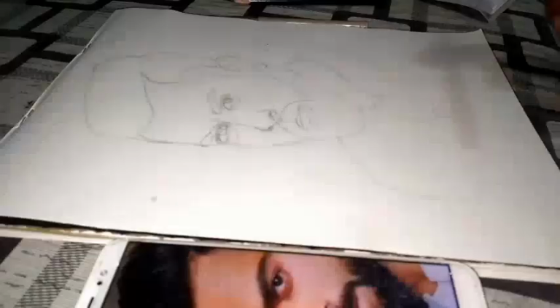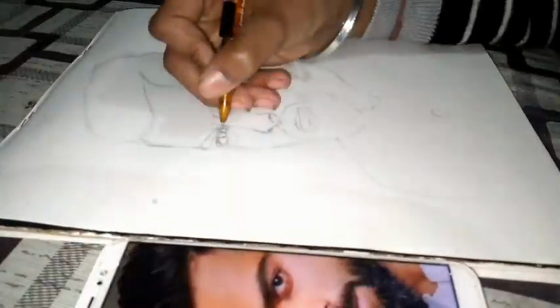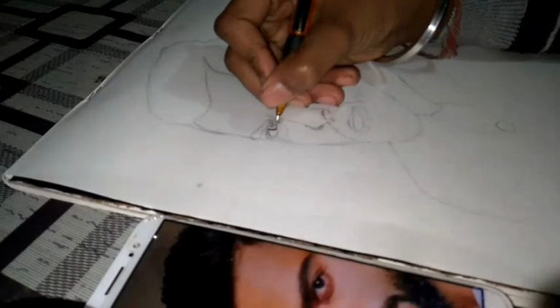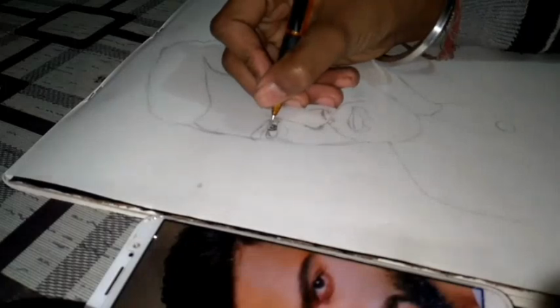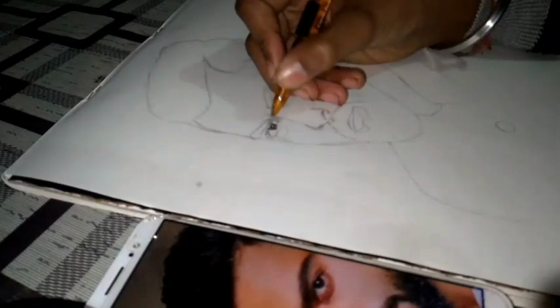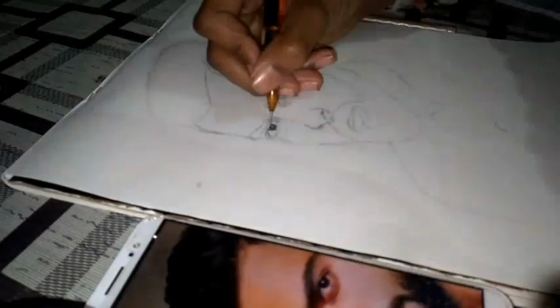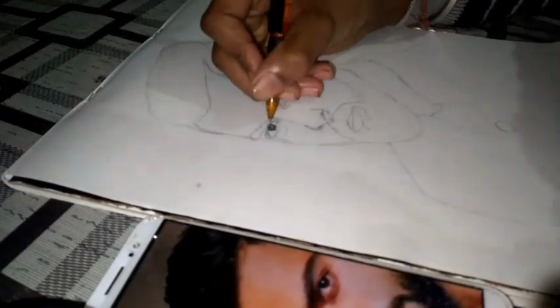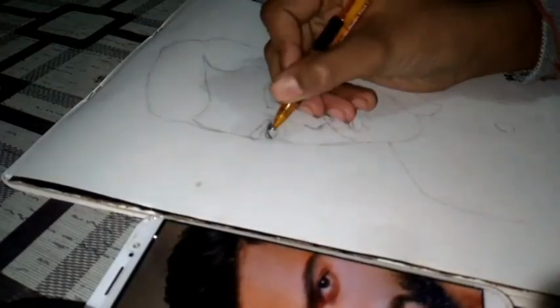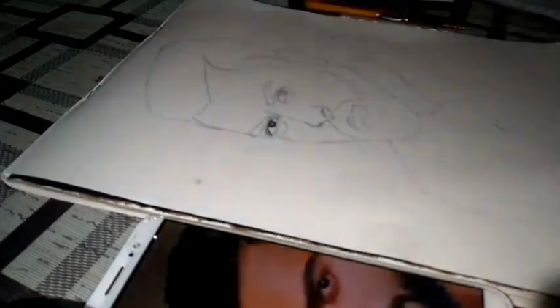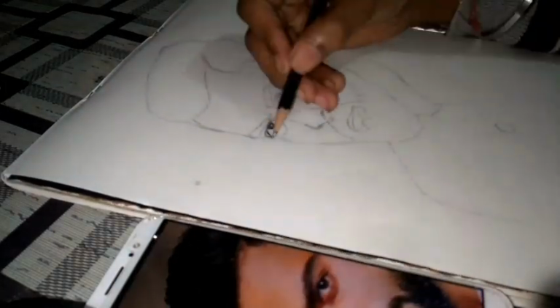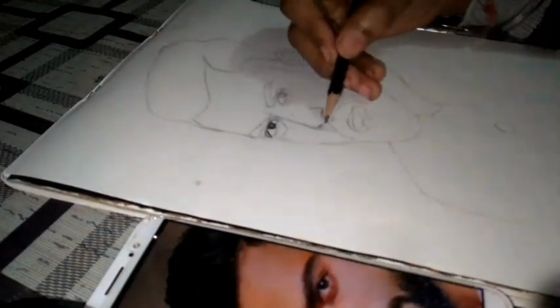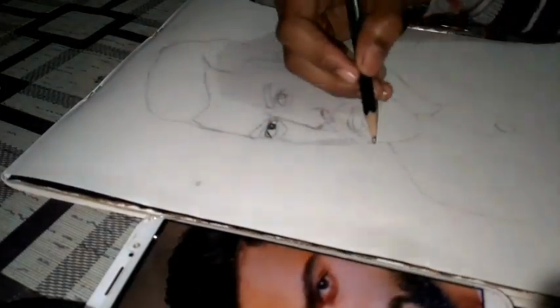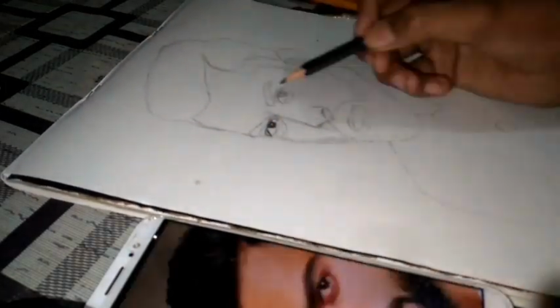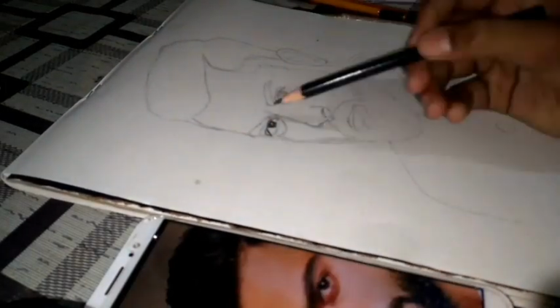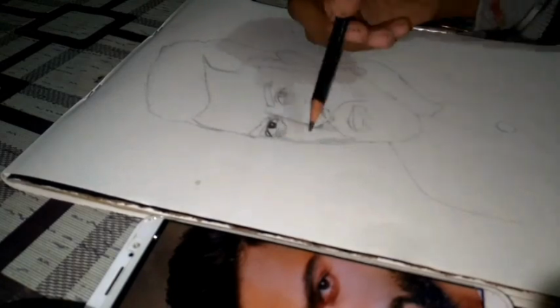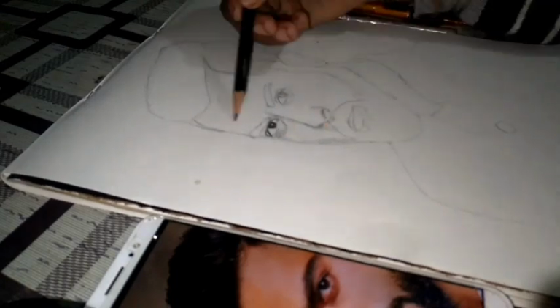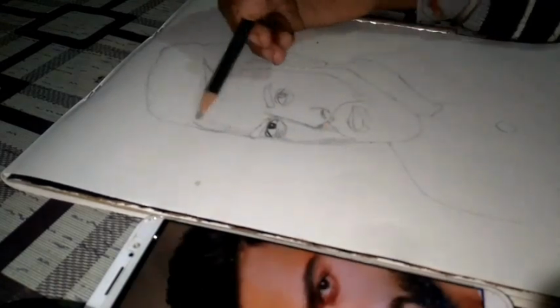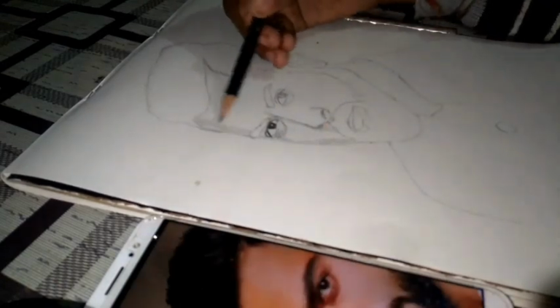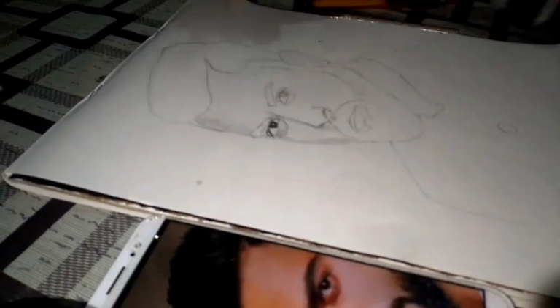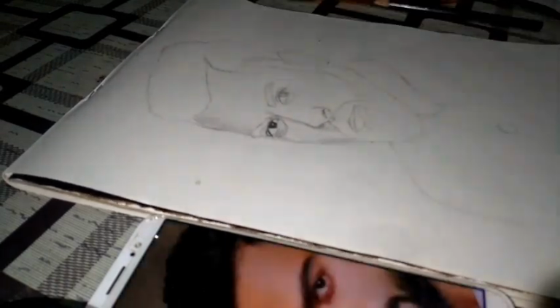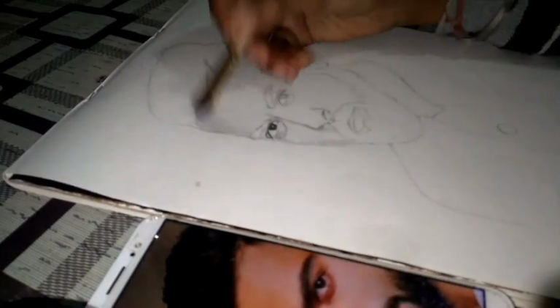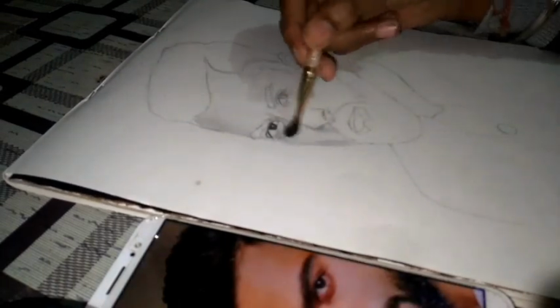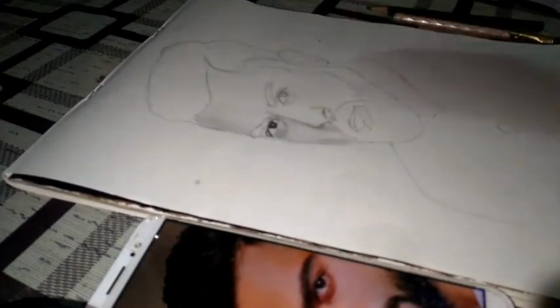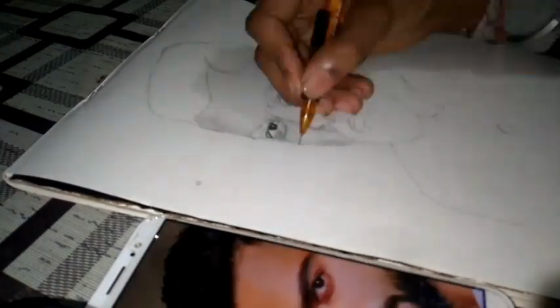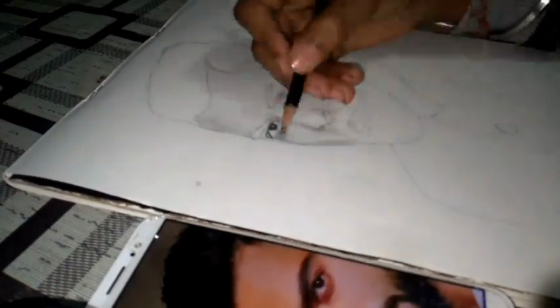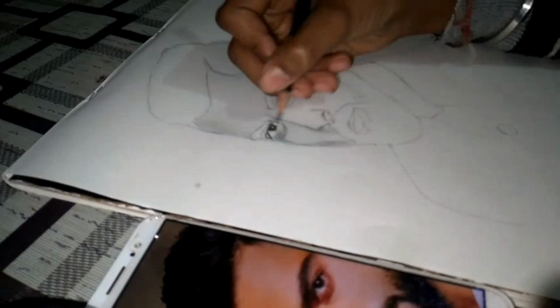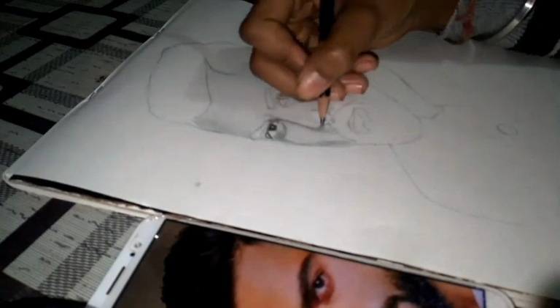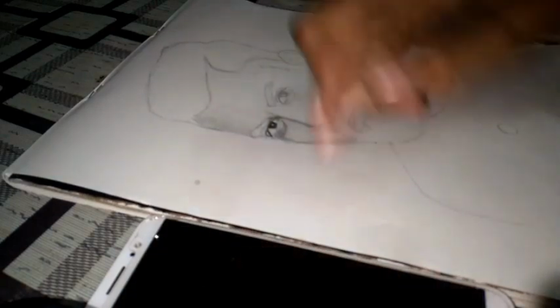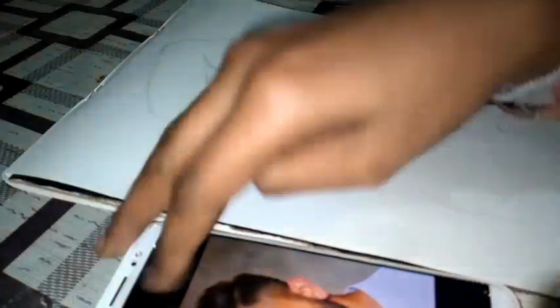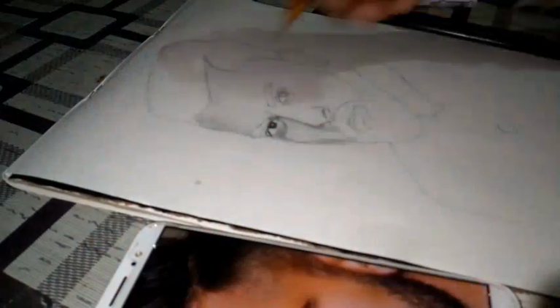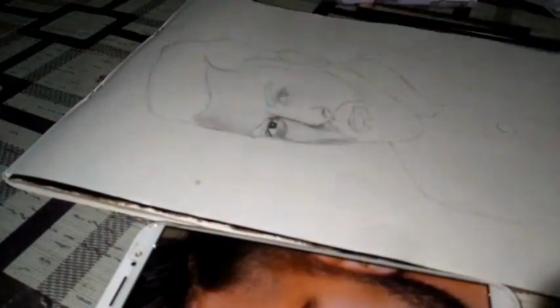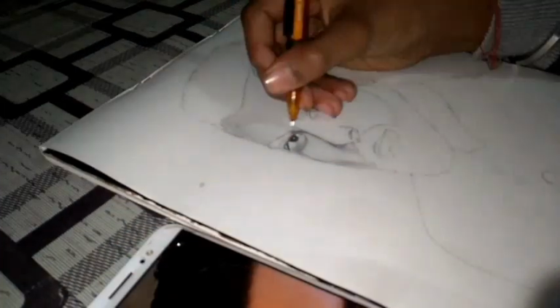I will use a mechanical pencil which is dark, and I will use a sharp point to make it easy. I will use a photo to reference and draw it, and you can follow along and draw it too.